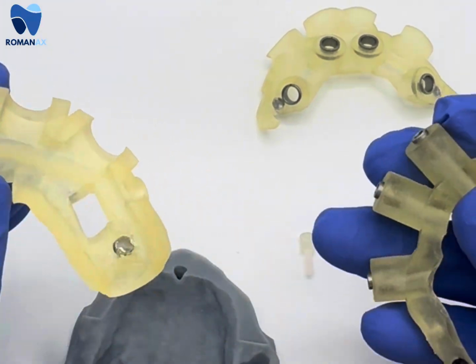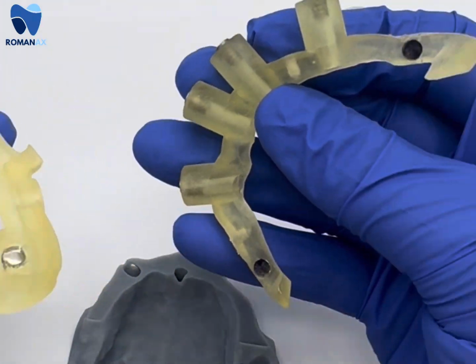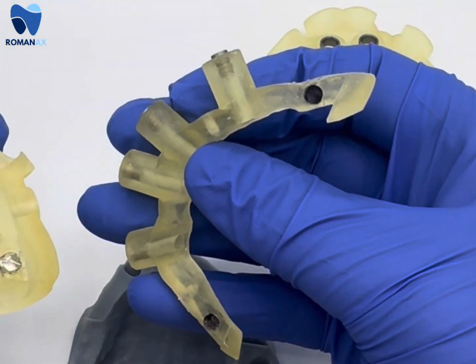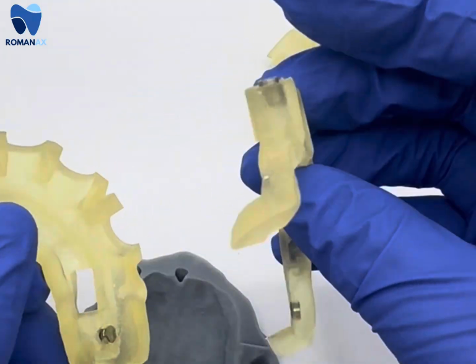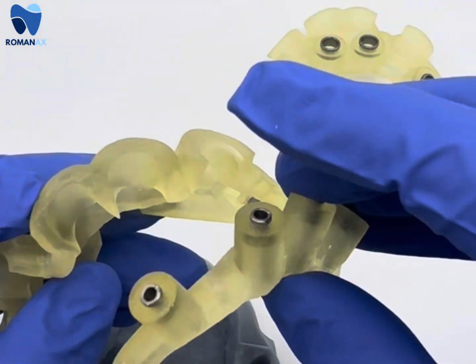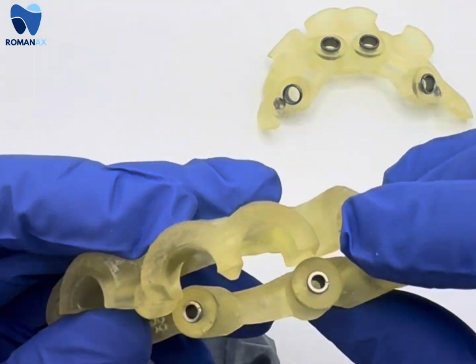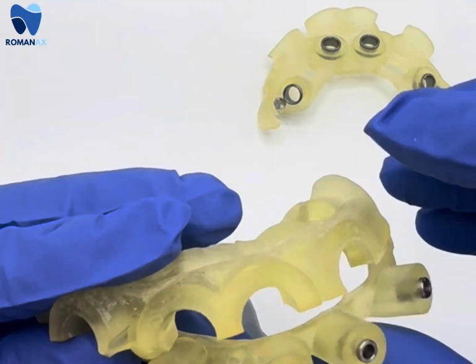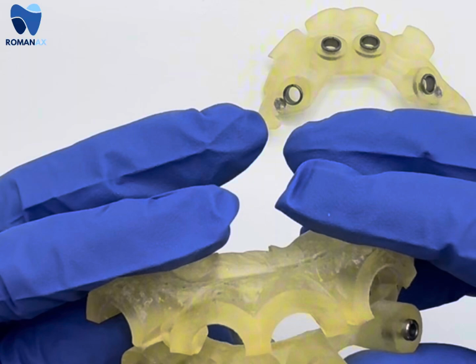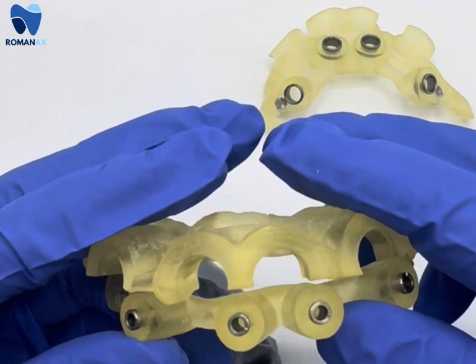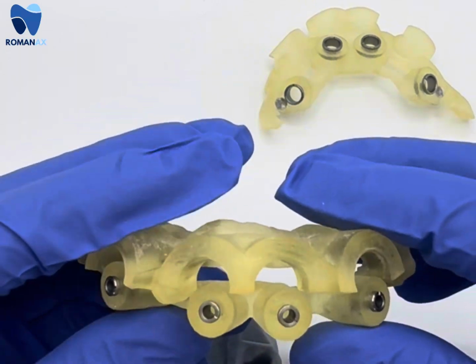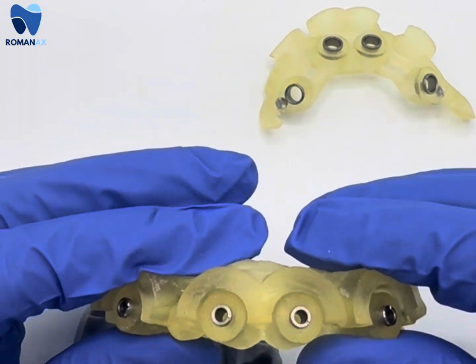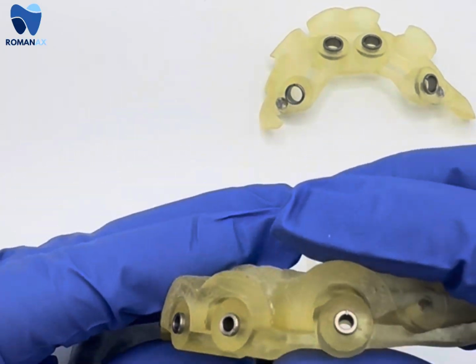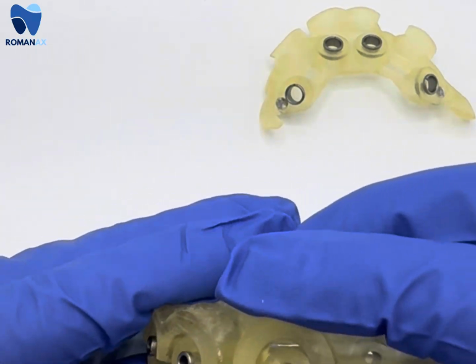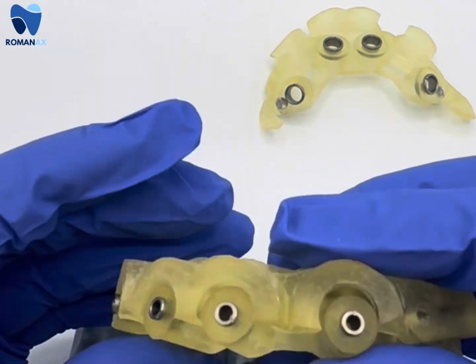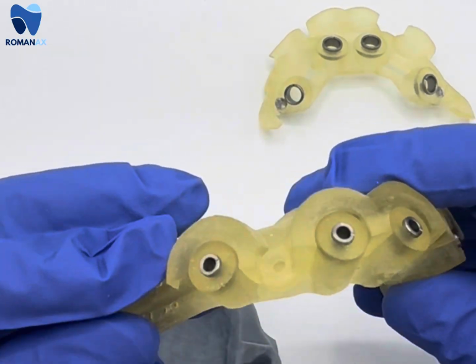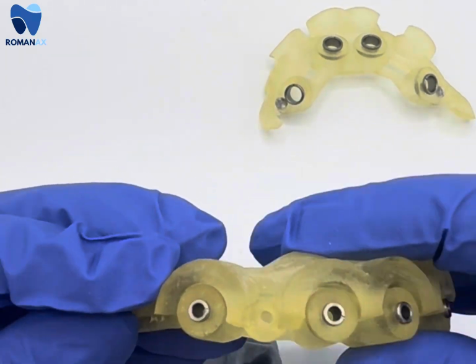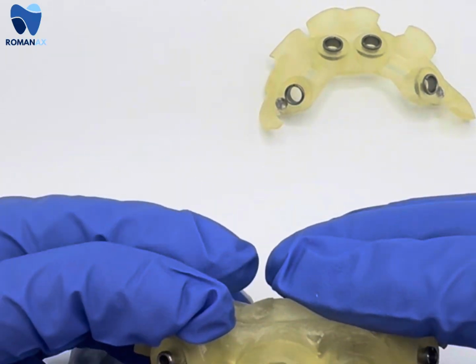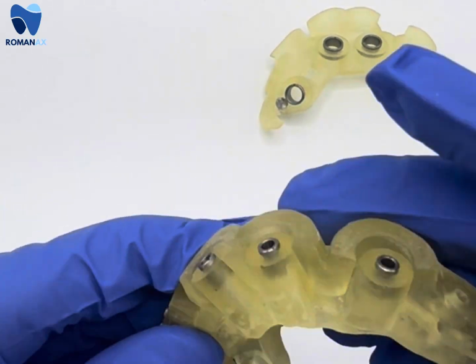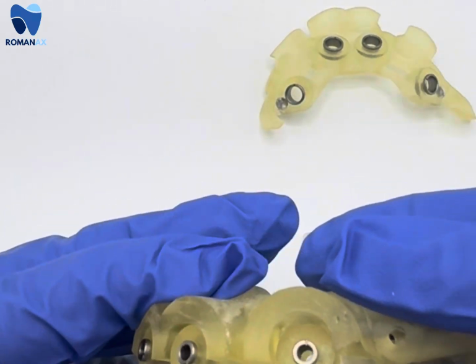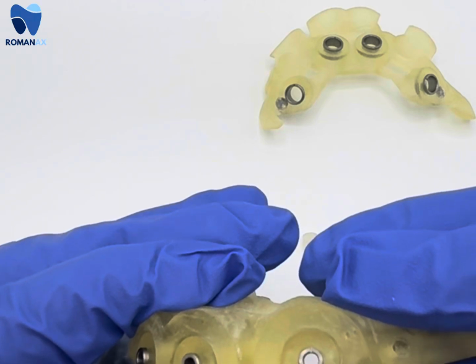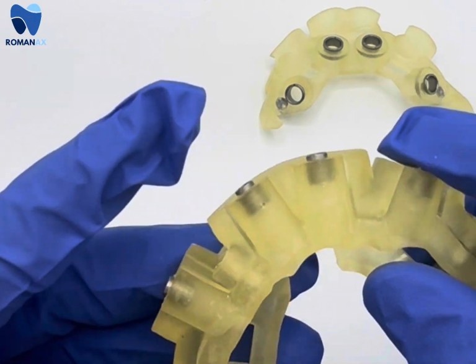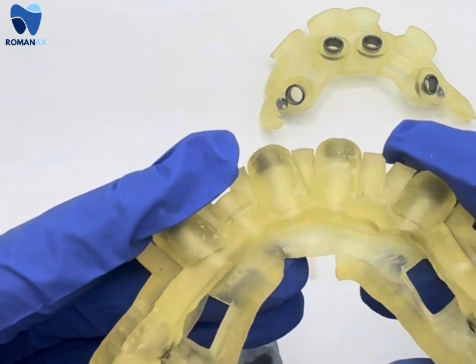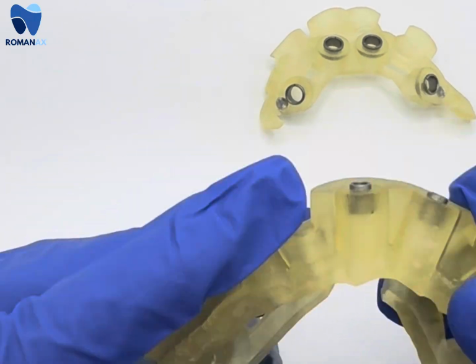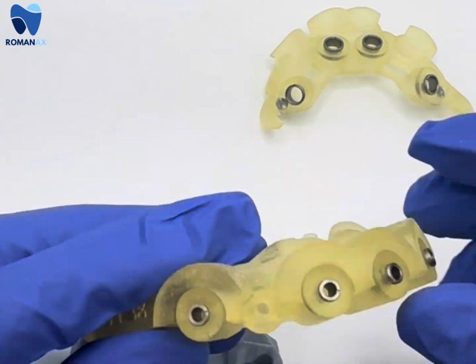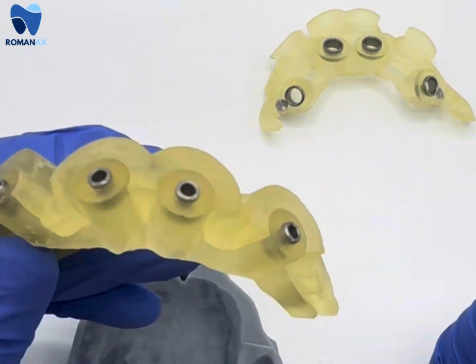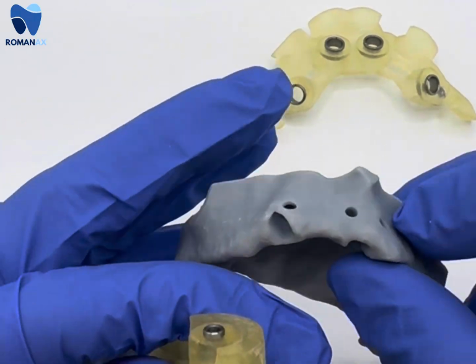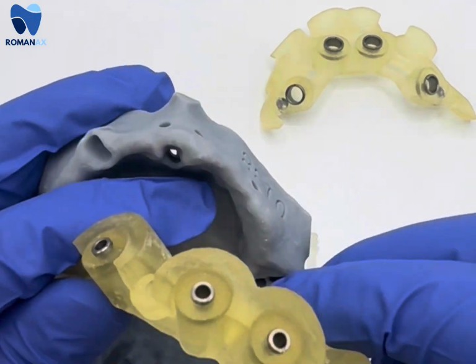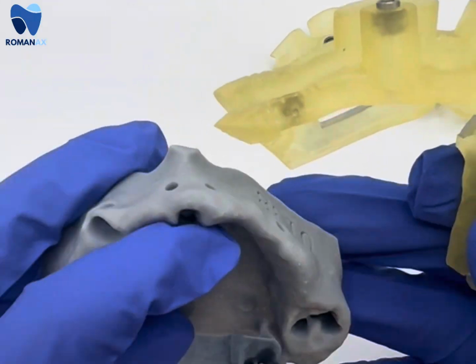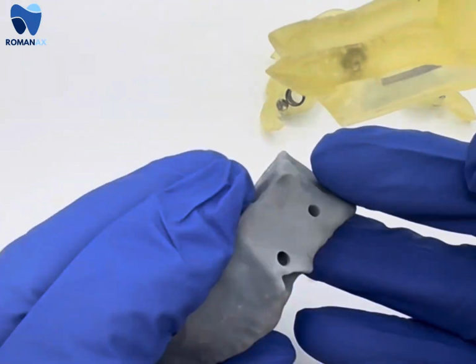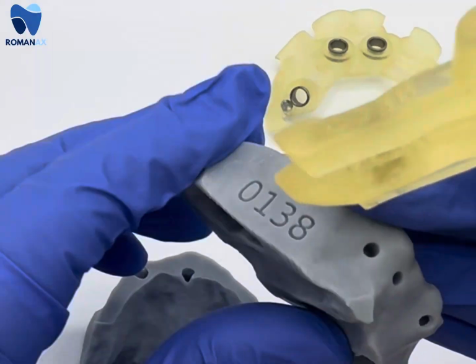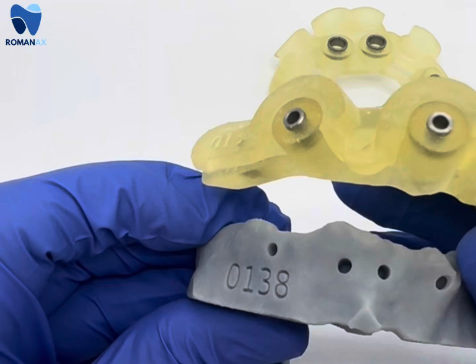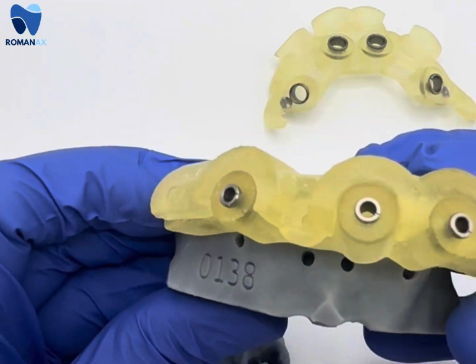Here you see the bone reduction, which has magnets allowing the interlocking of the pin guide and the bone reduction guide. The bone reduction guide has the actual metal sleeves in there for the stabilizing pins.